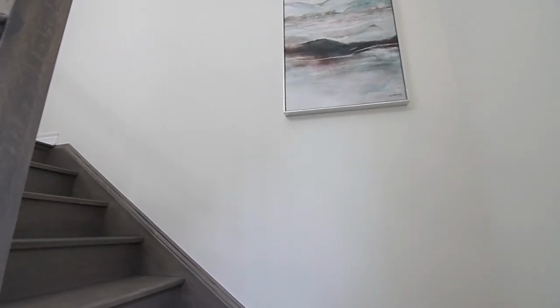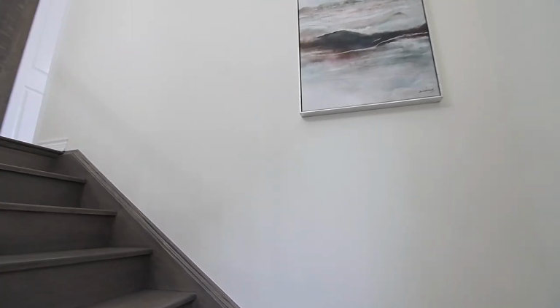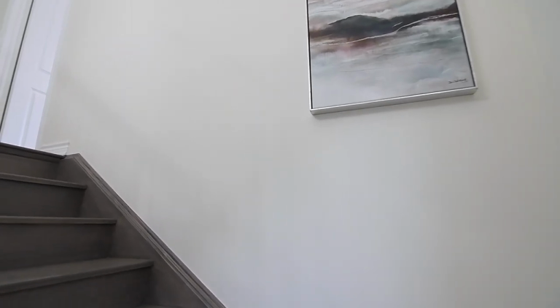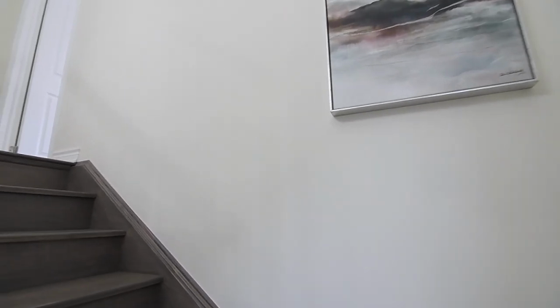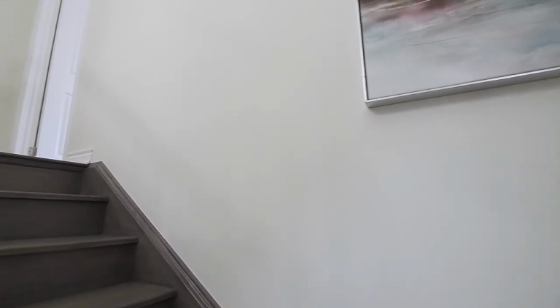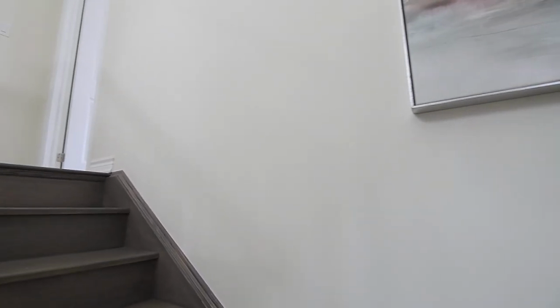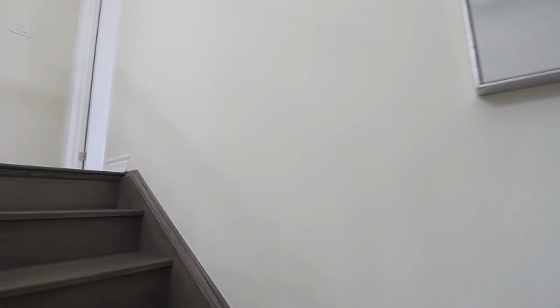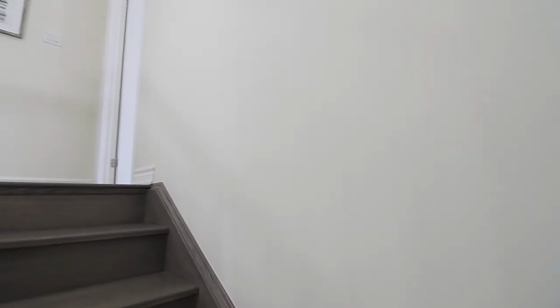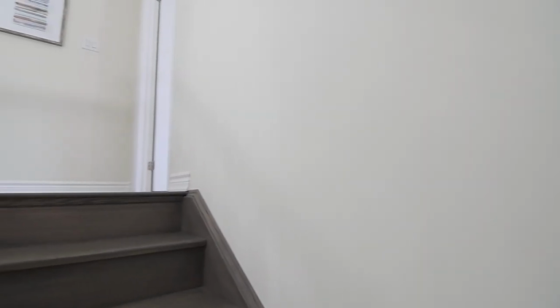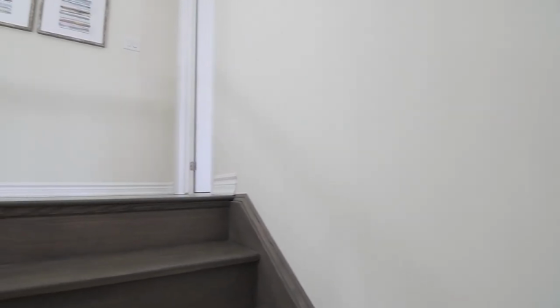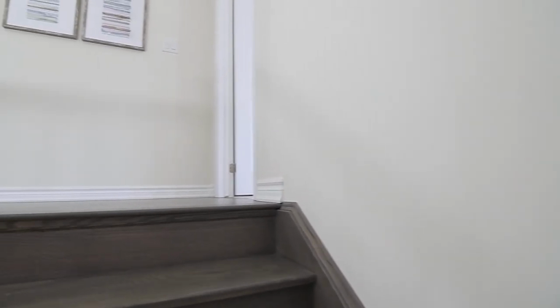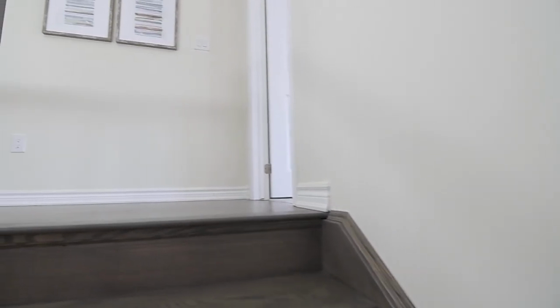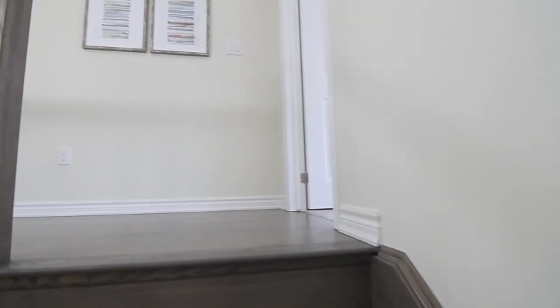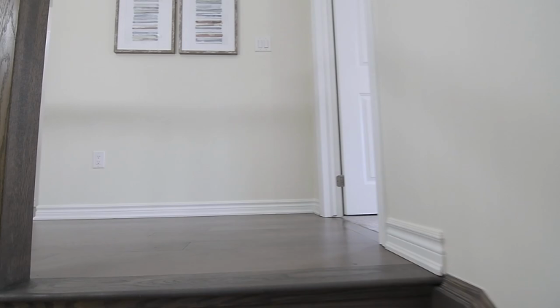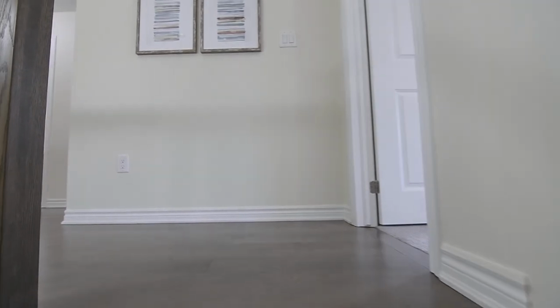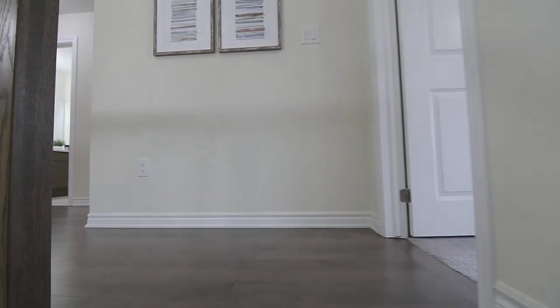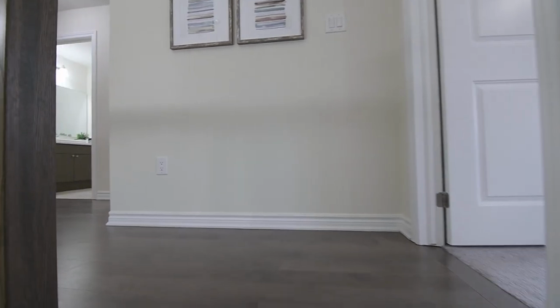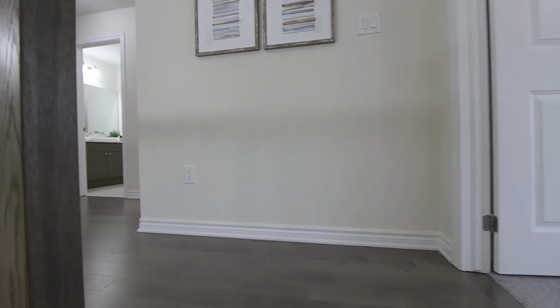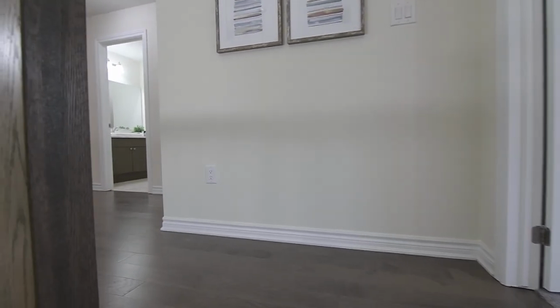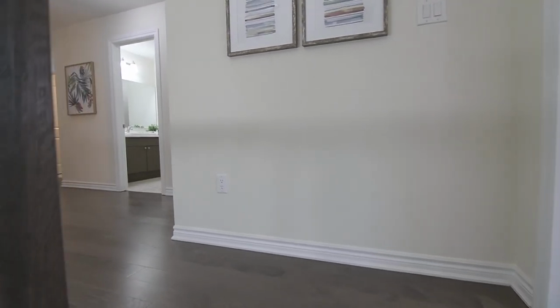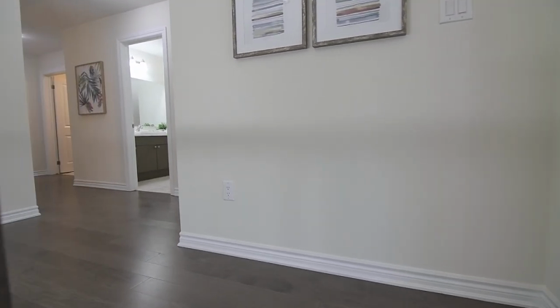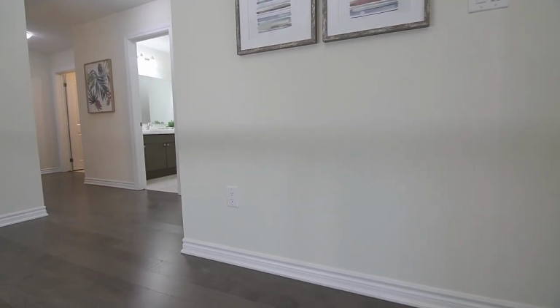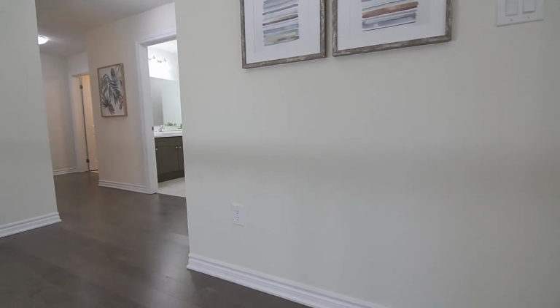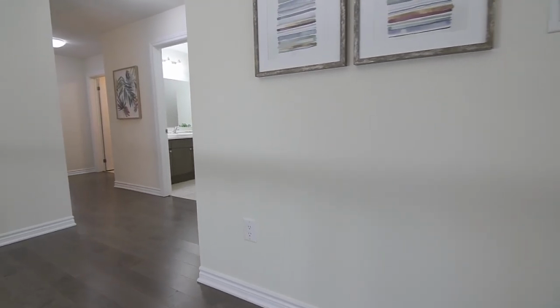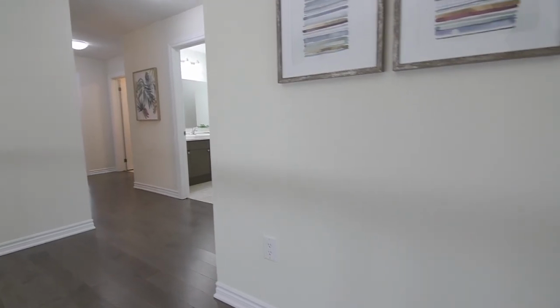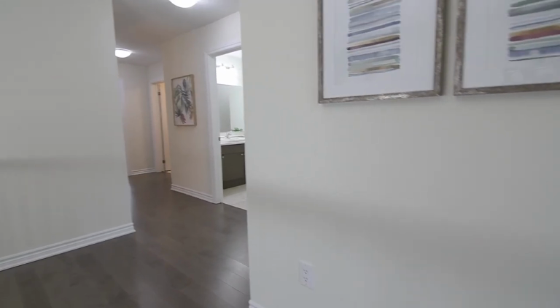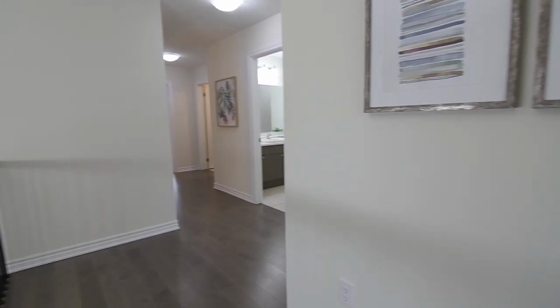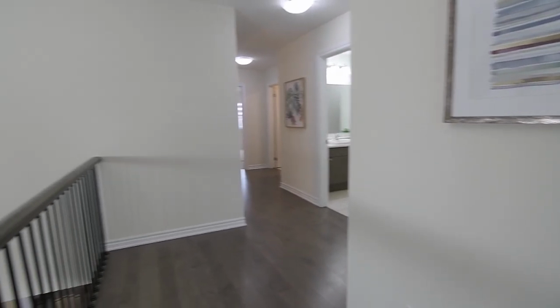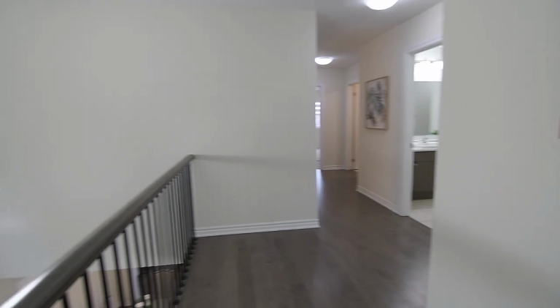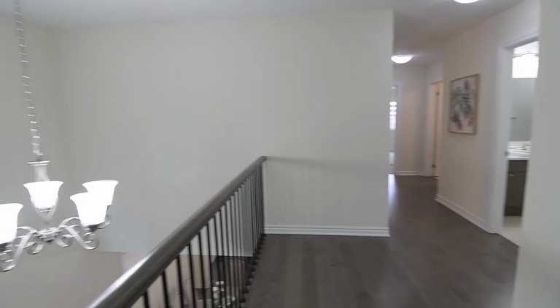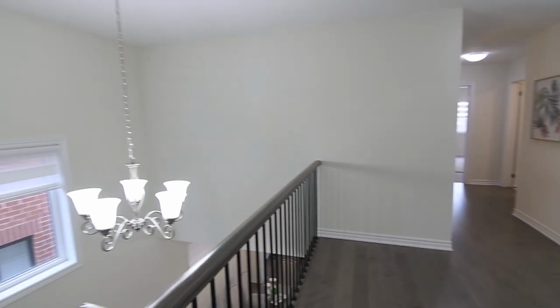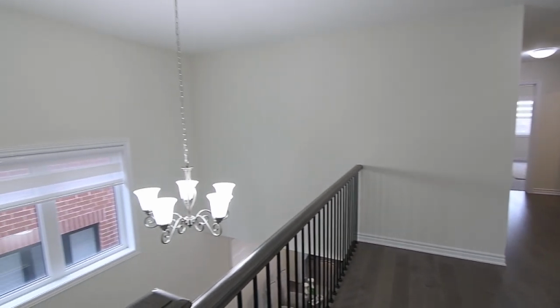This level showcases four bedrooms, all with the added coziness of plush broadloom, three washrooms, a laundry room, and wide plank hardwood flooring finishing the hallway.